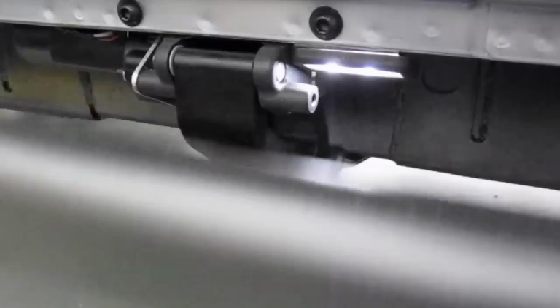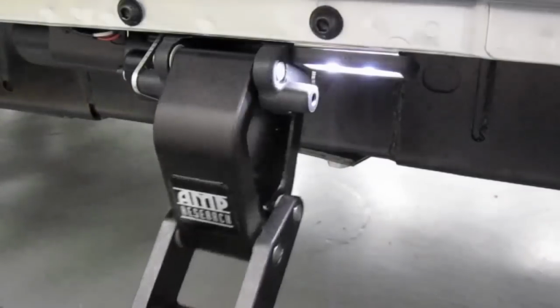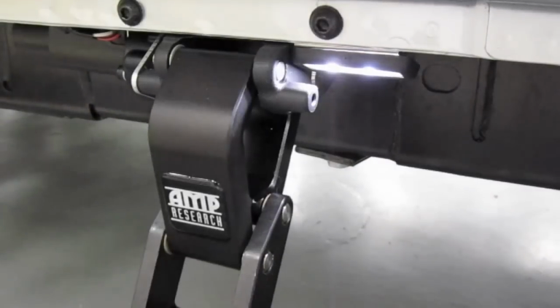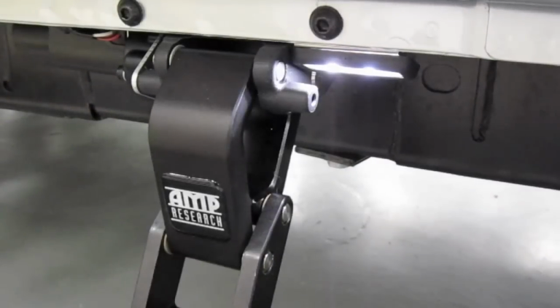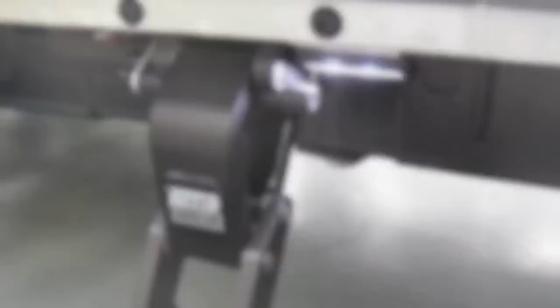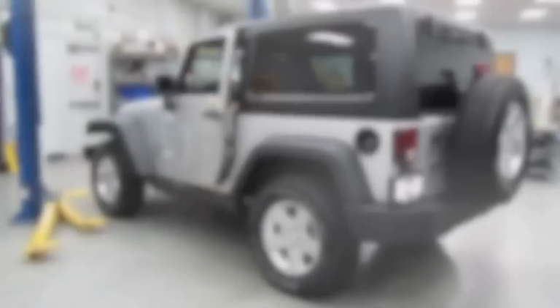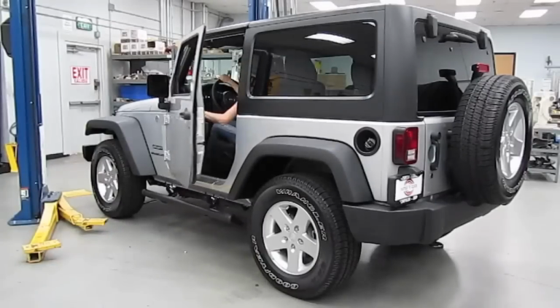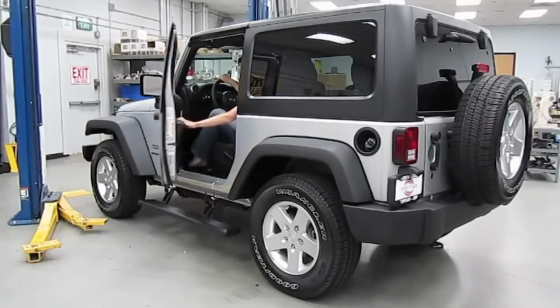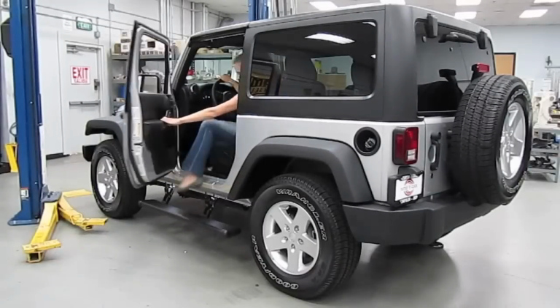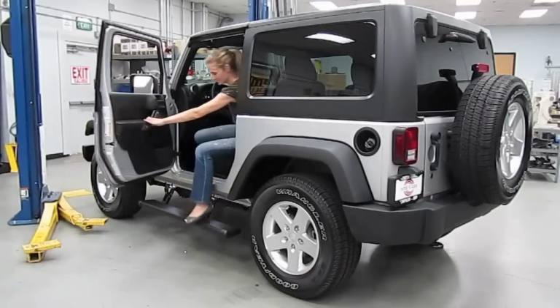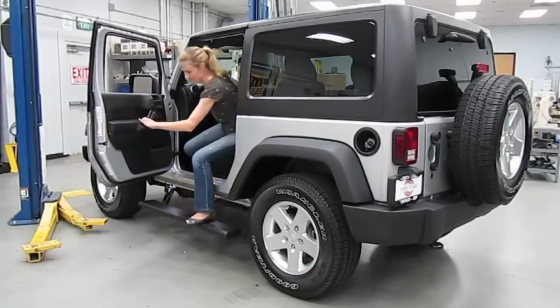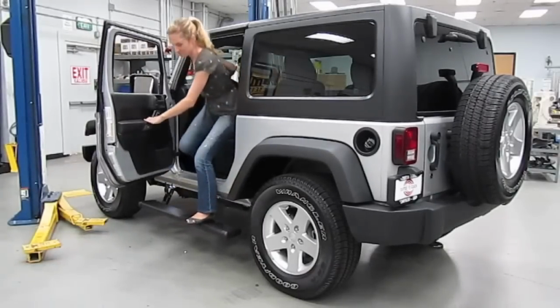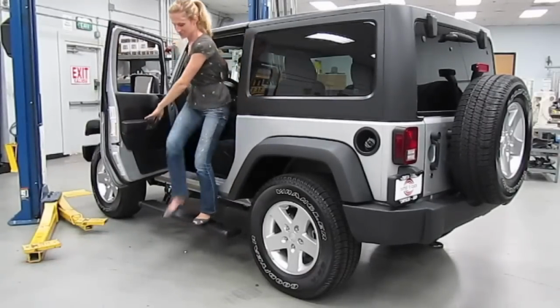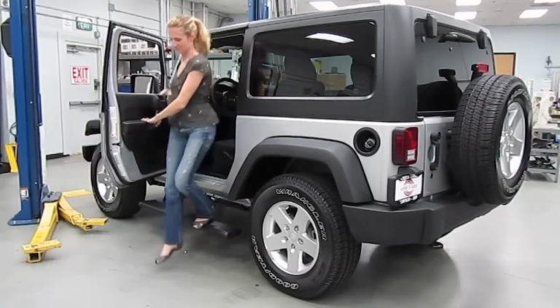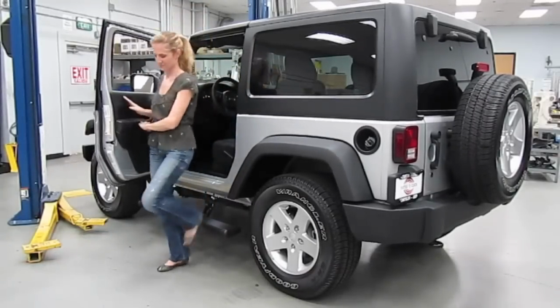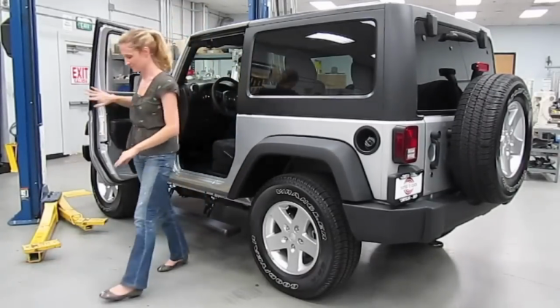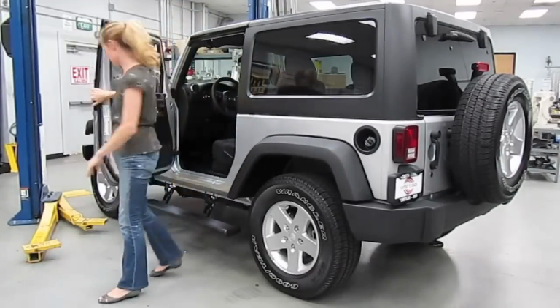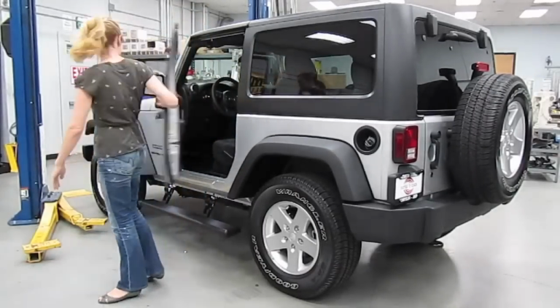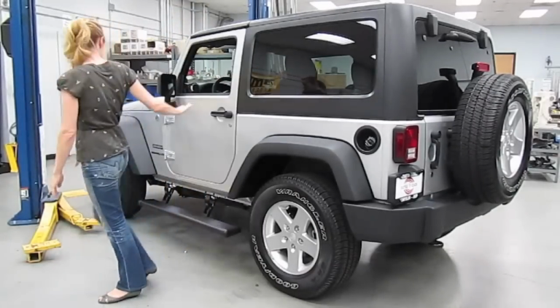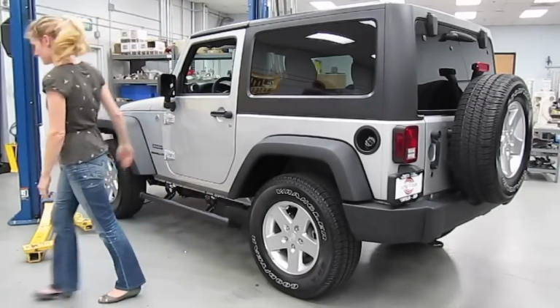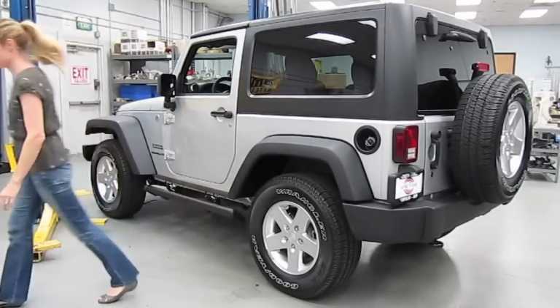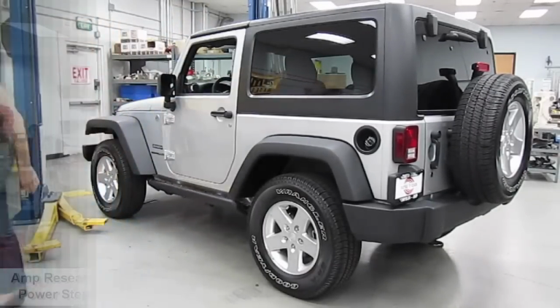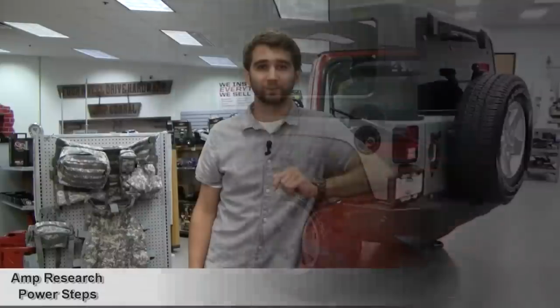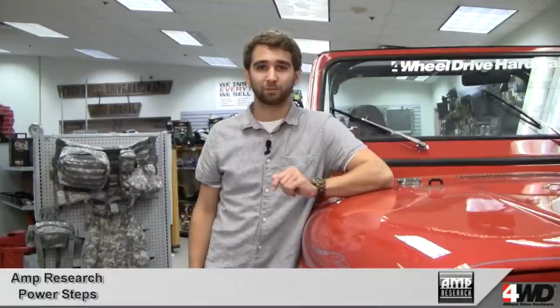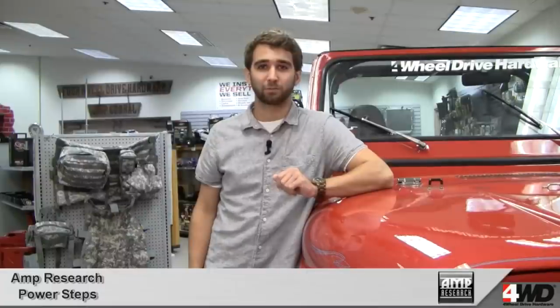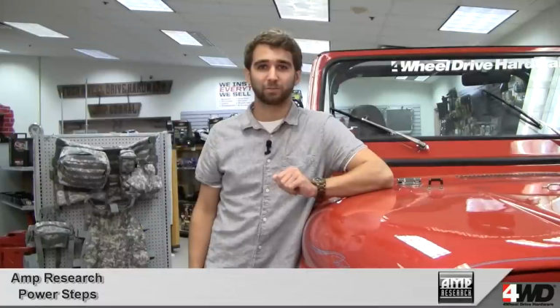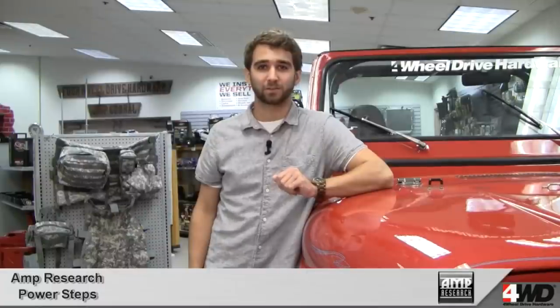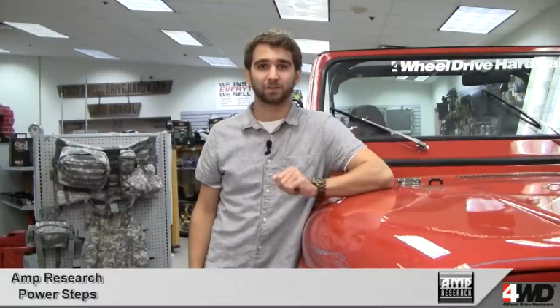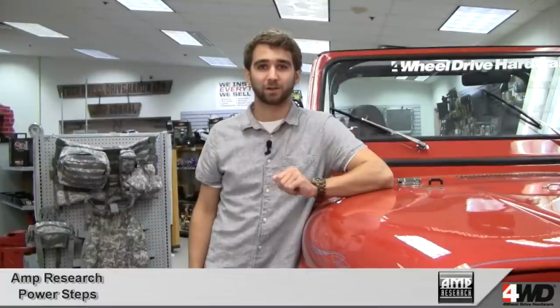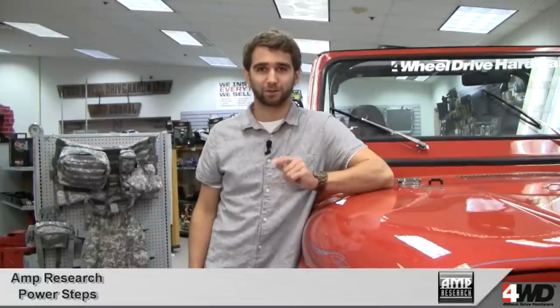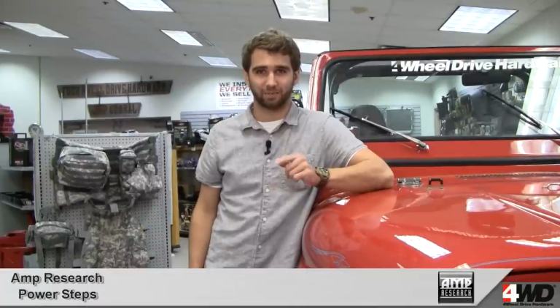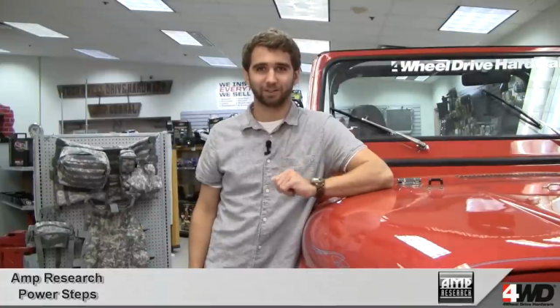Power Steps are also extremely tough. They can handle 600 pounds per step and they even feature an integrated LED light system for easy entry and exit at night. For more information on Power Steps, give us a call or check them out online.